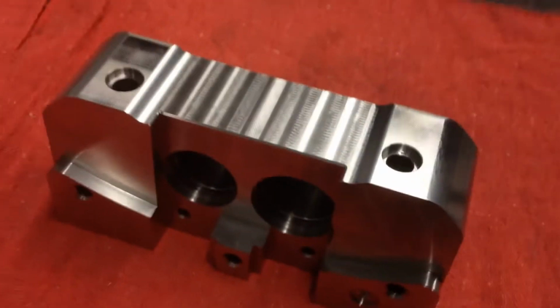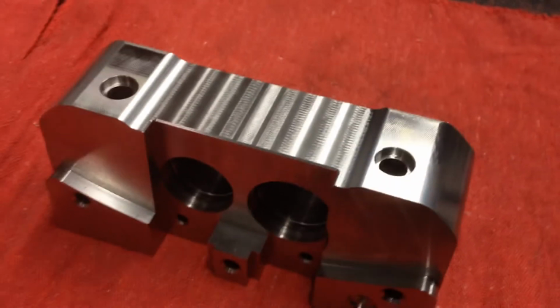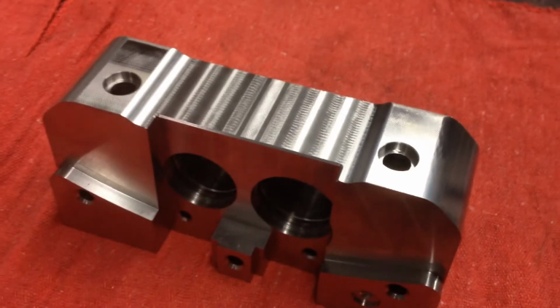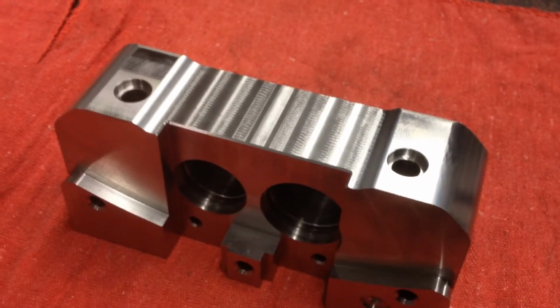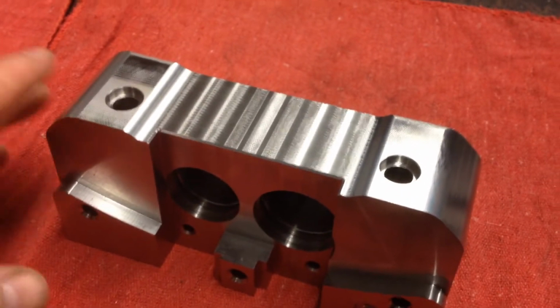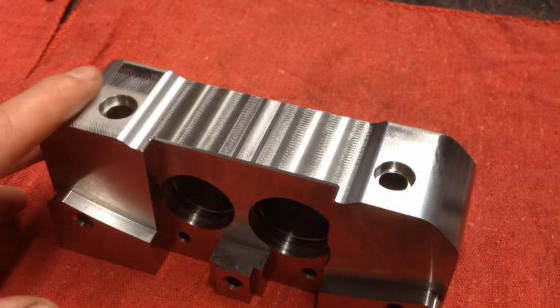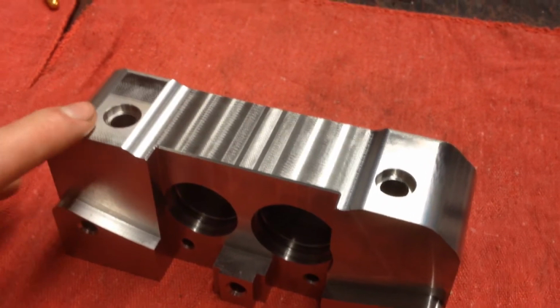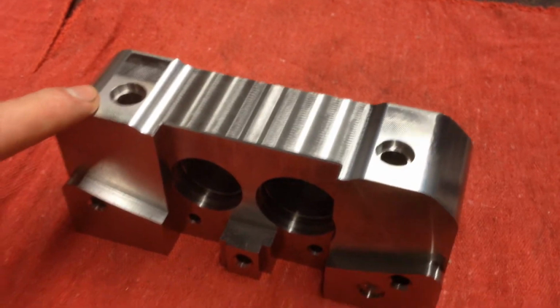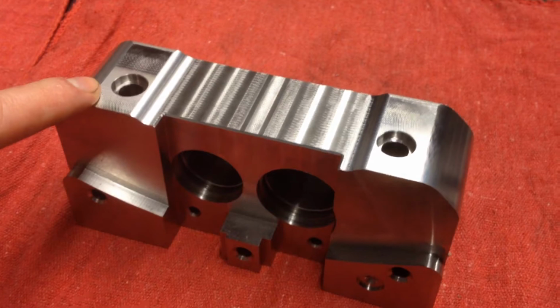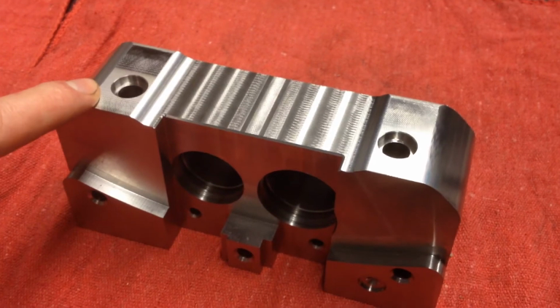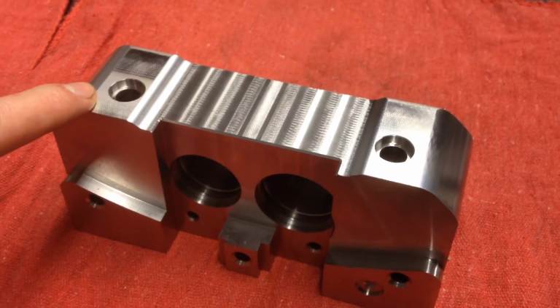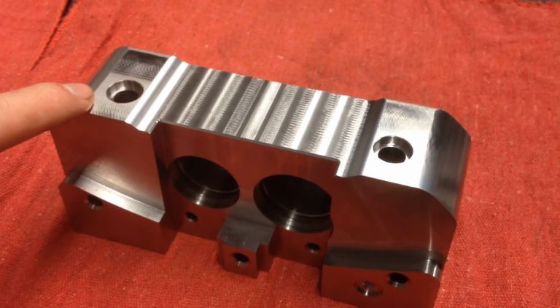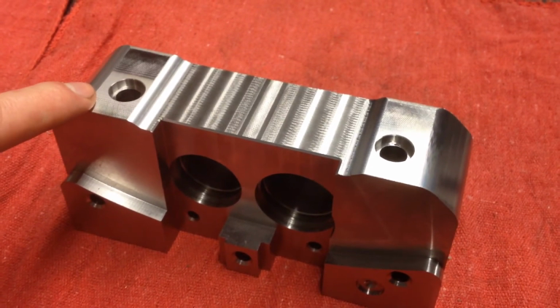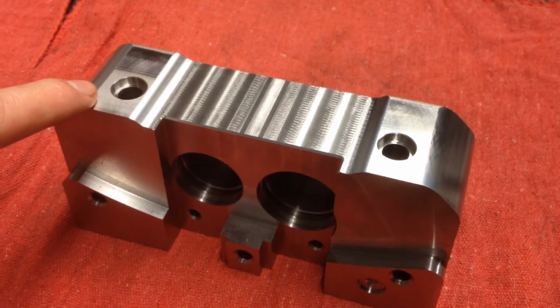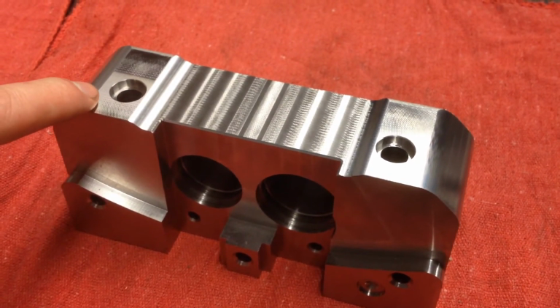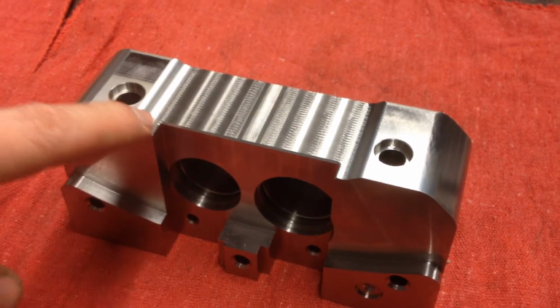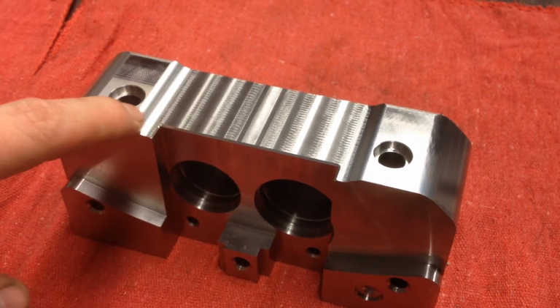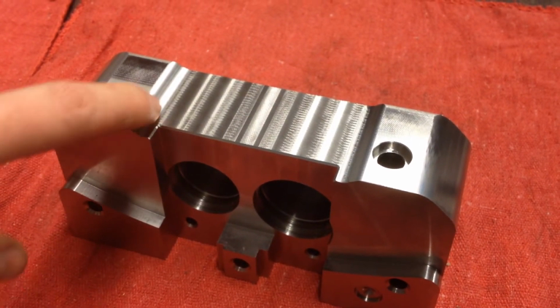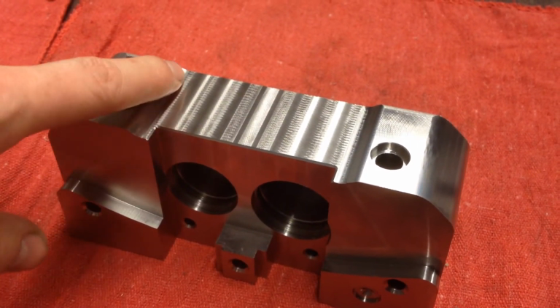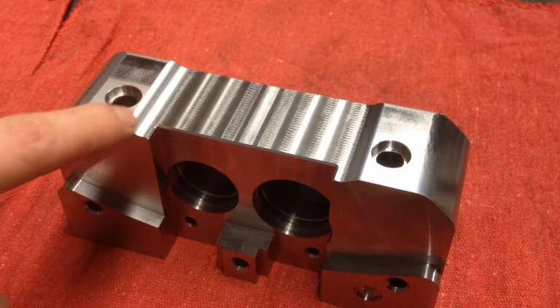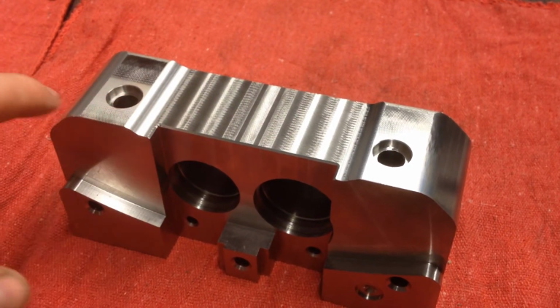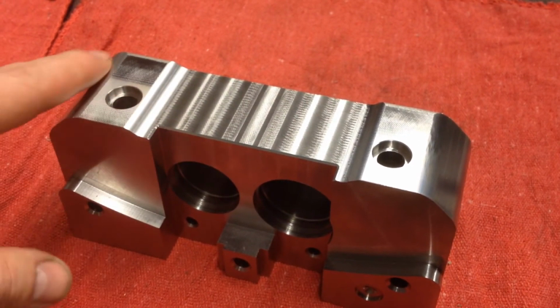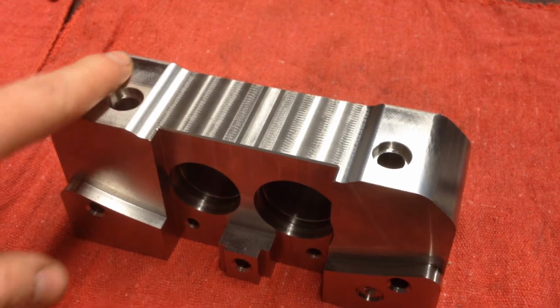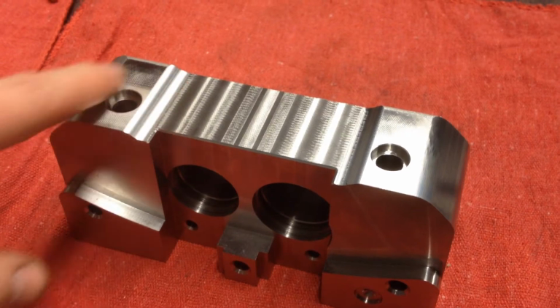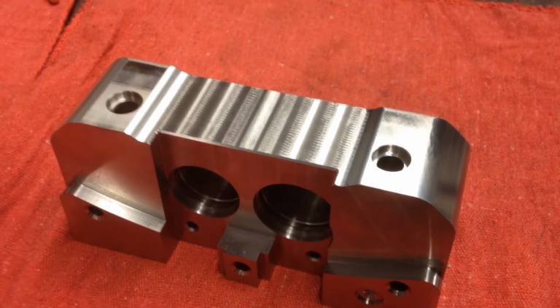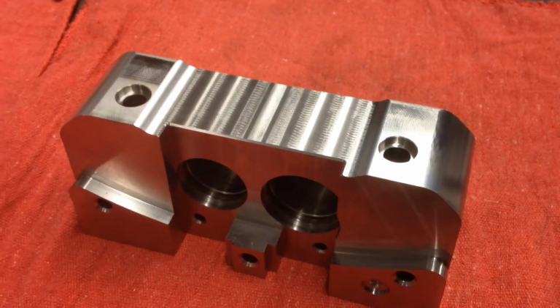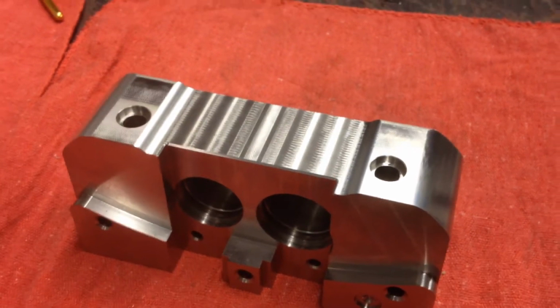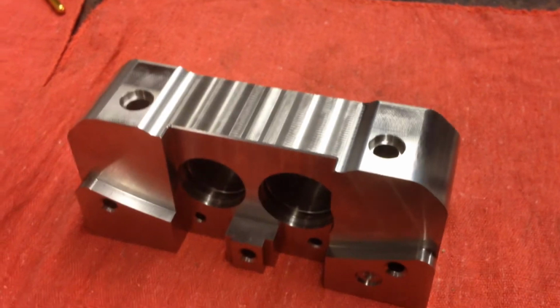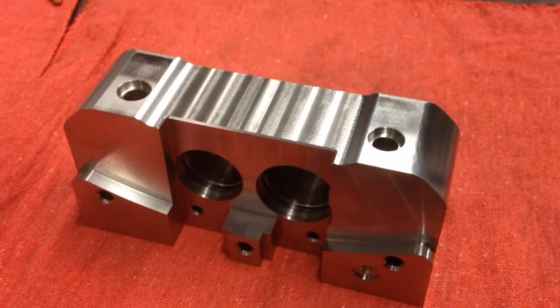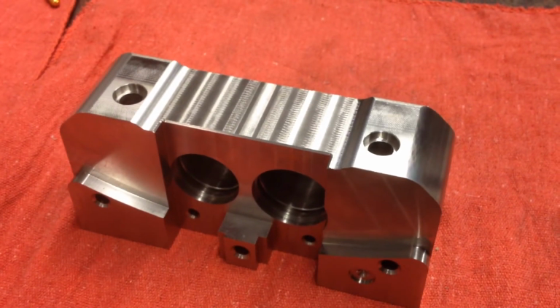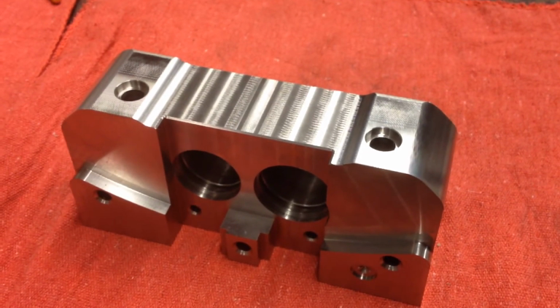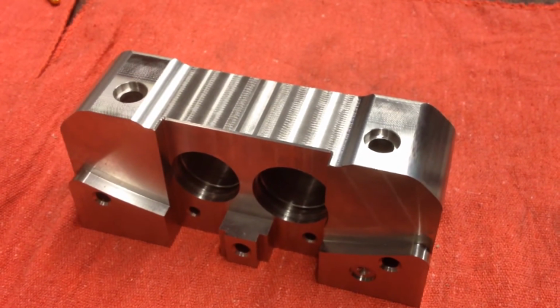I took some time-lapse videos of this one. I ran into a couple things that I changed midstream, so enjoy.